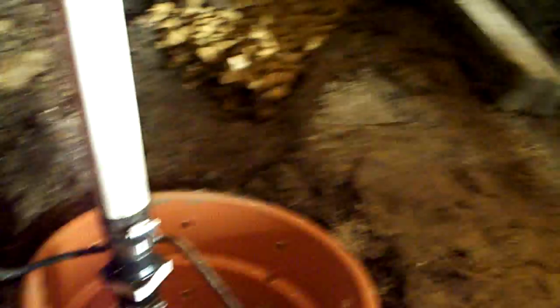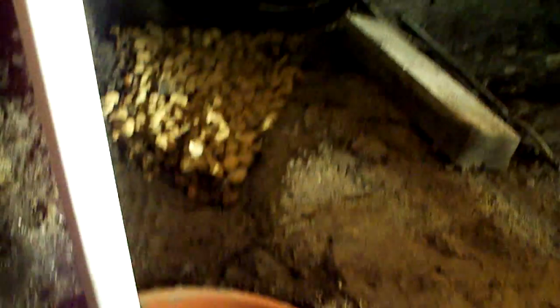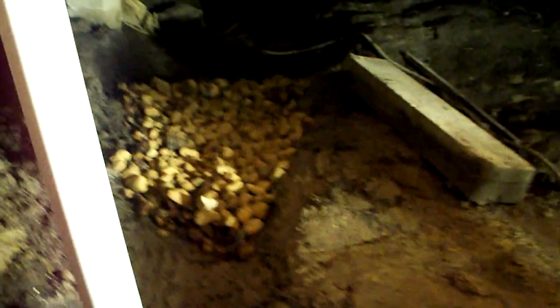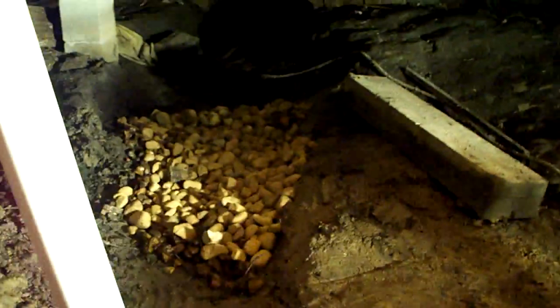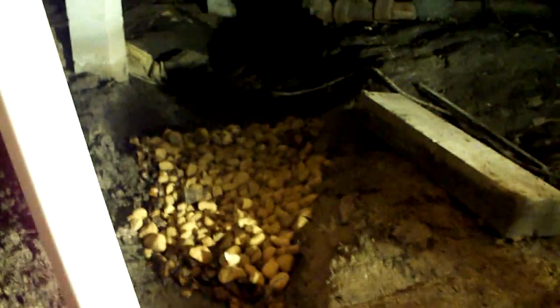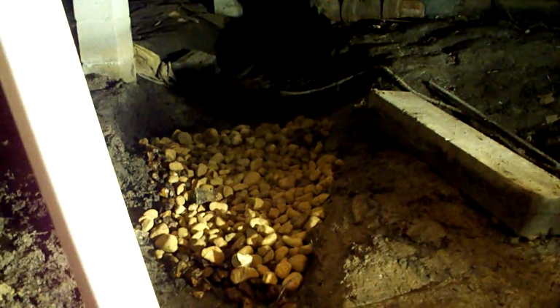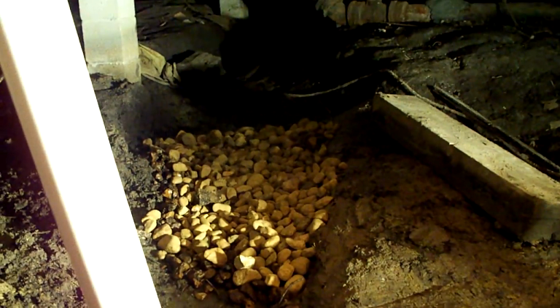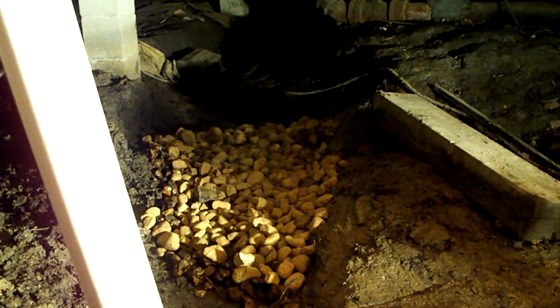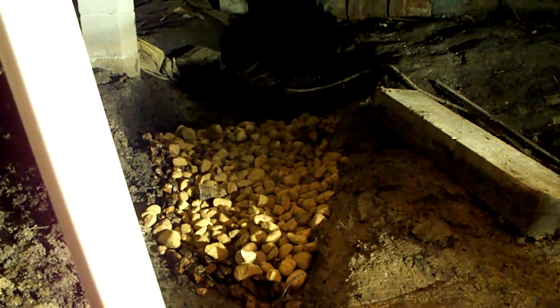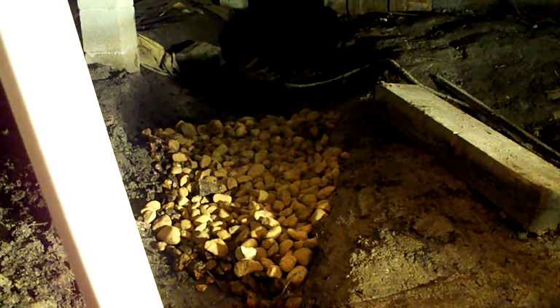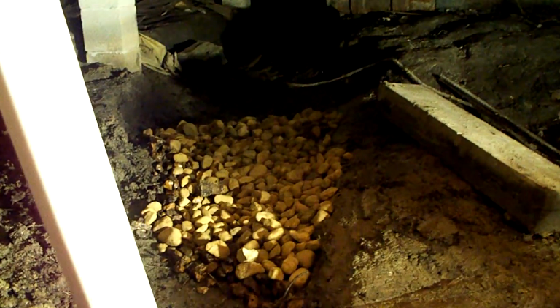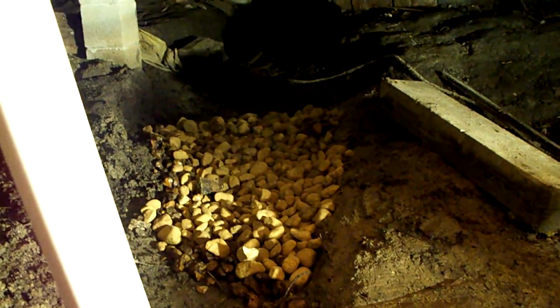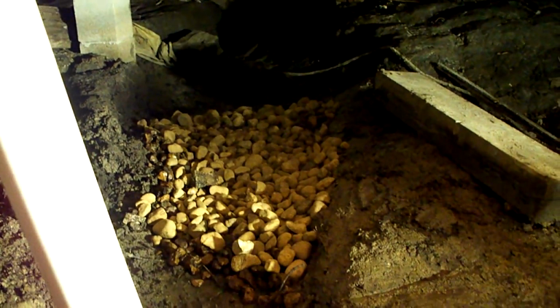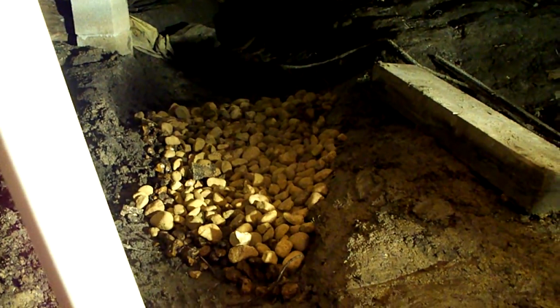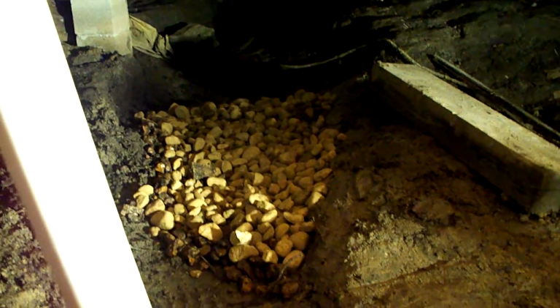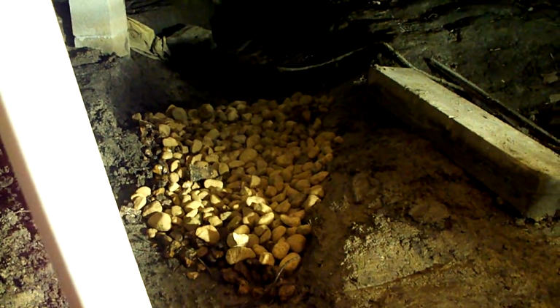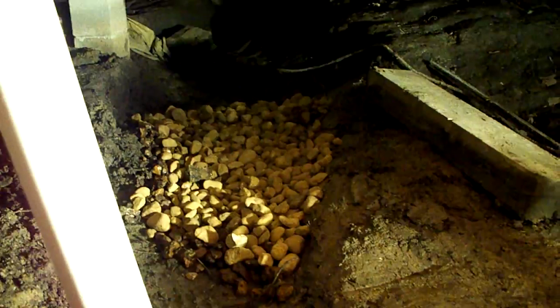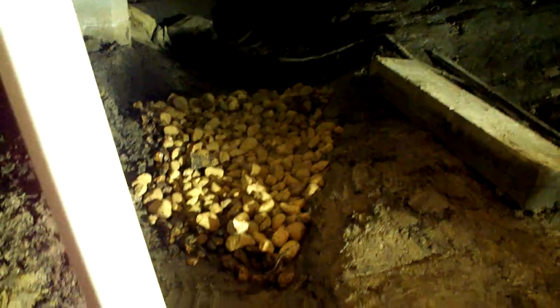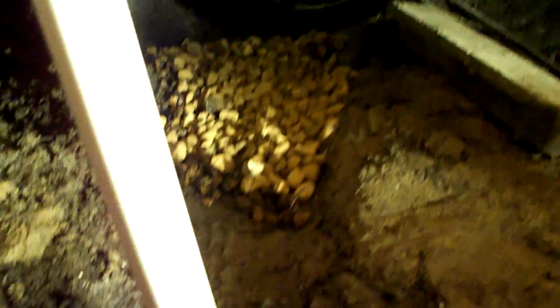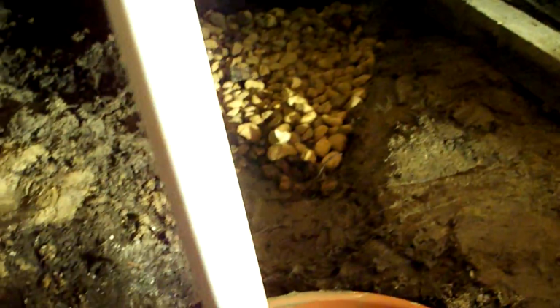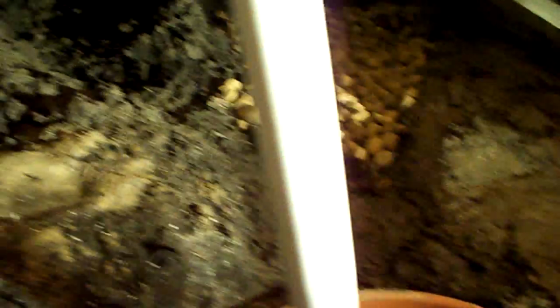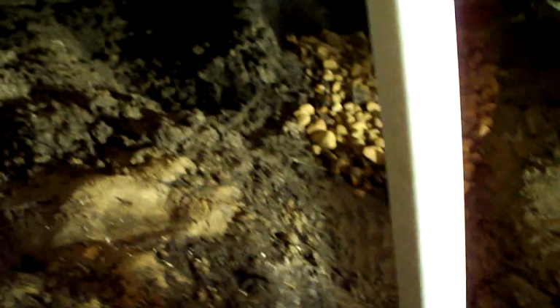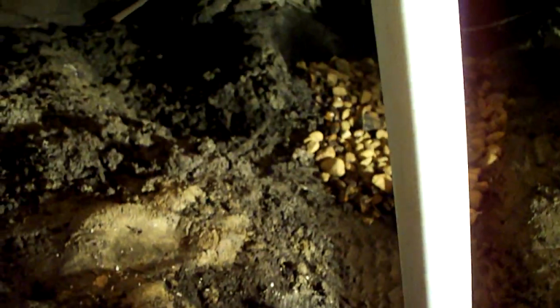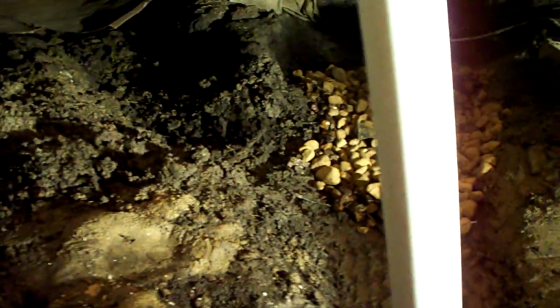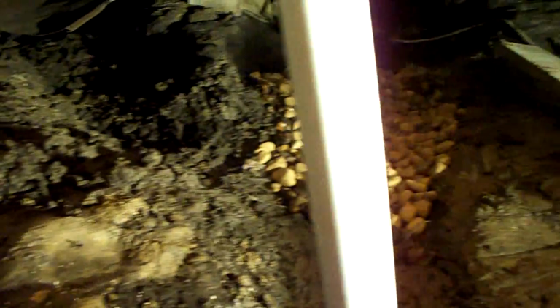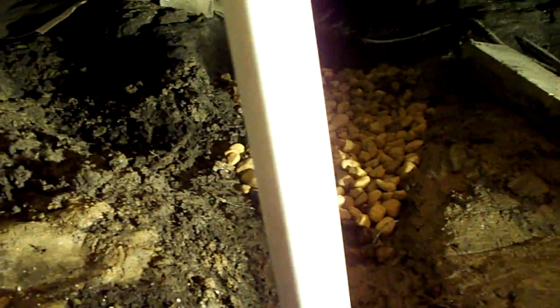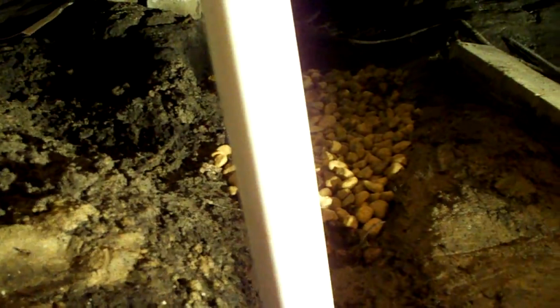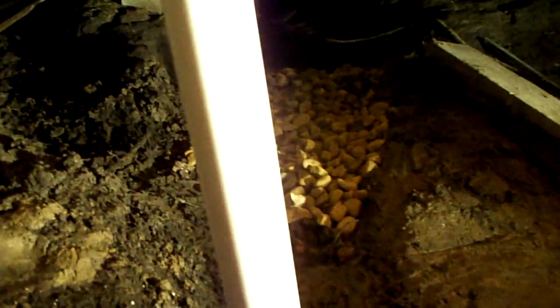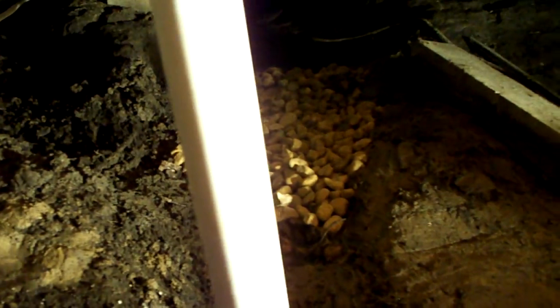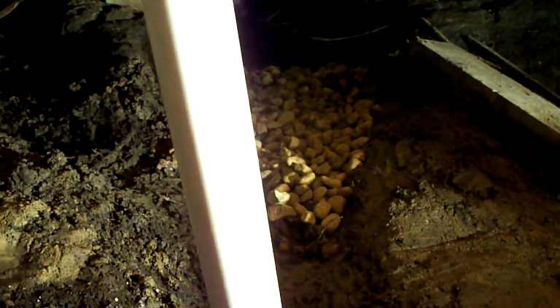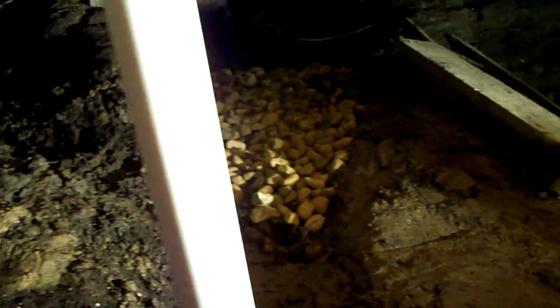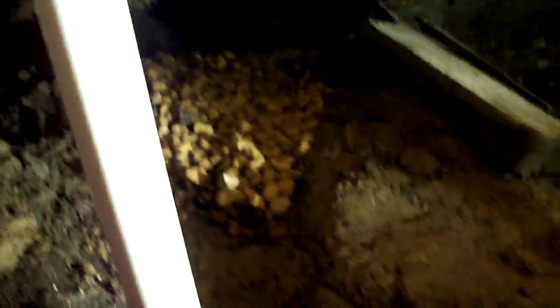Now I put some rocks over here to prevent erosion, but I'll do a little more of that later once I get it all landscaped perfect.